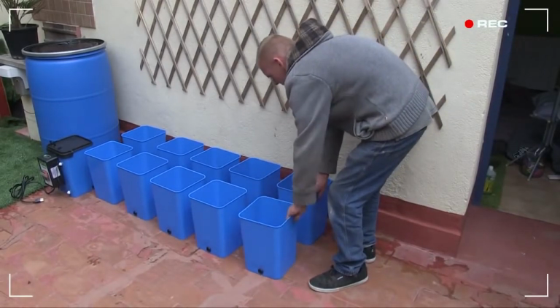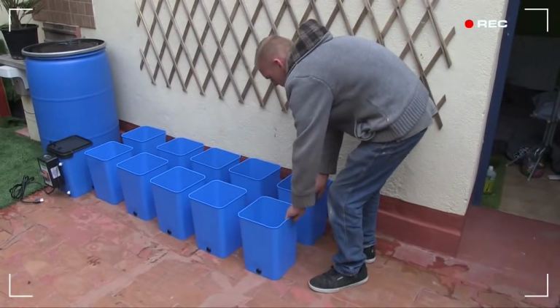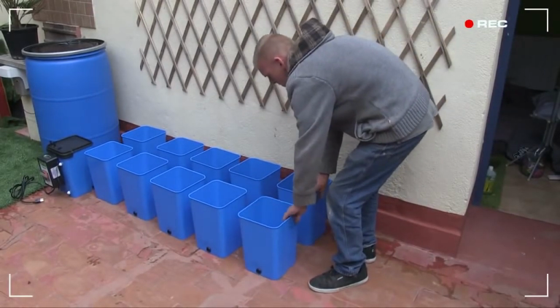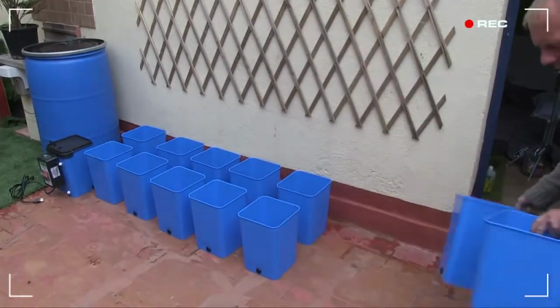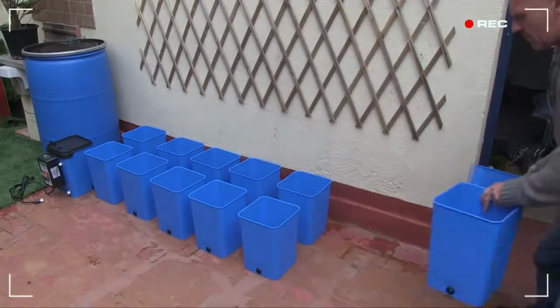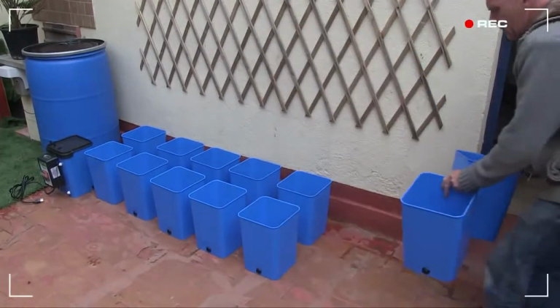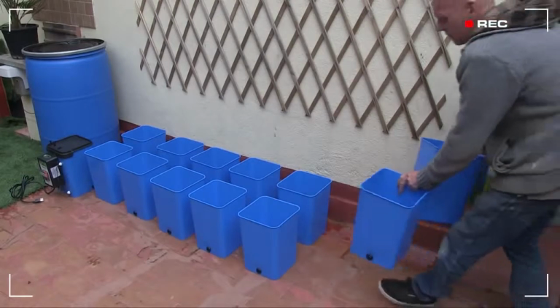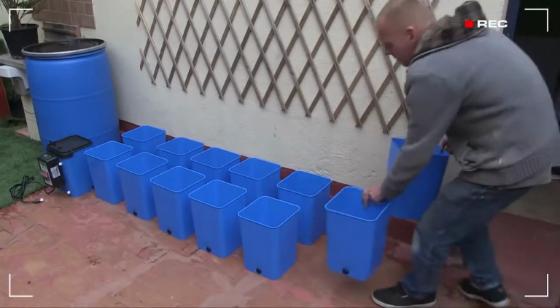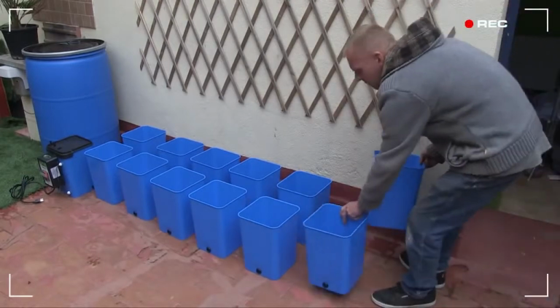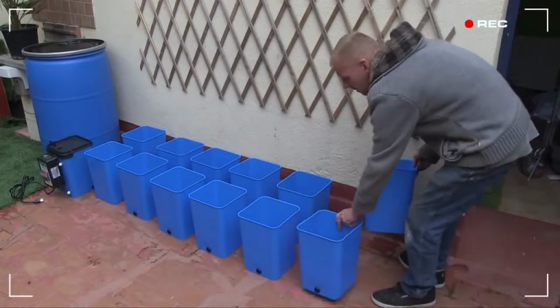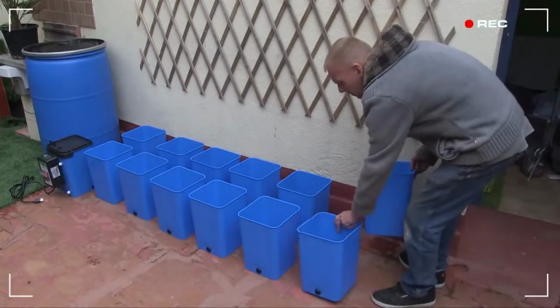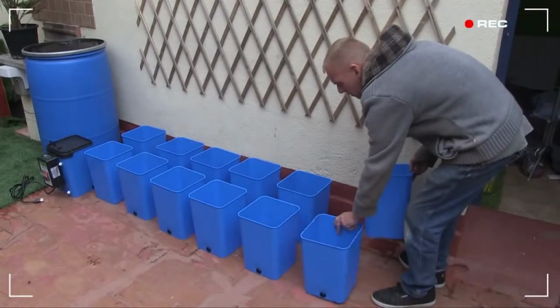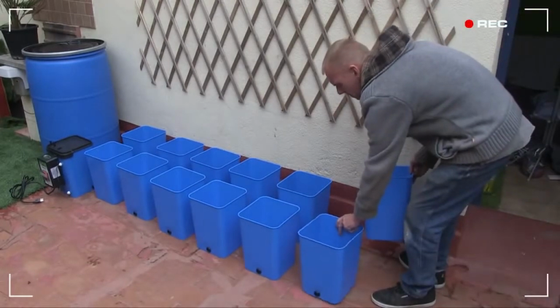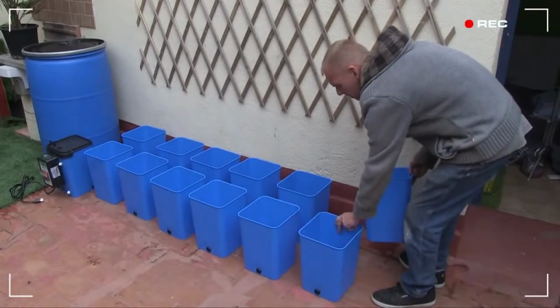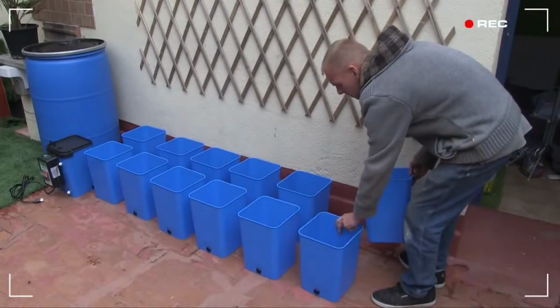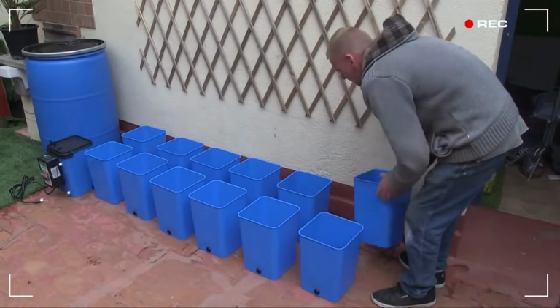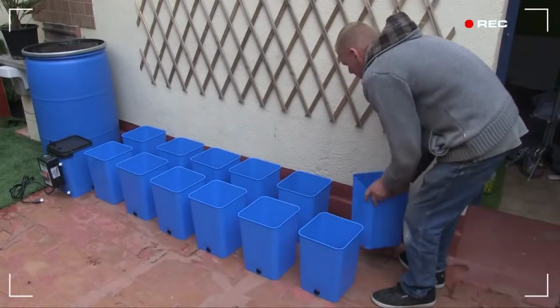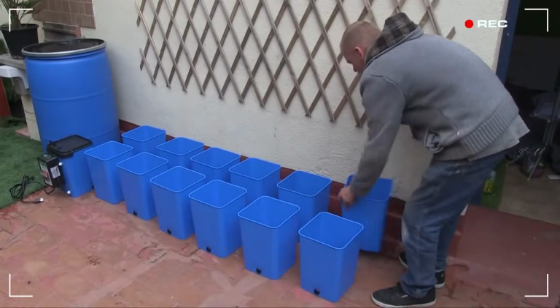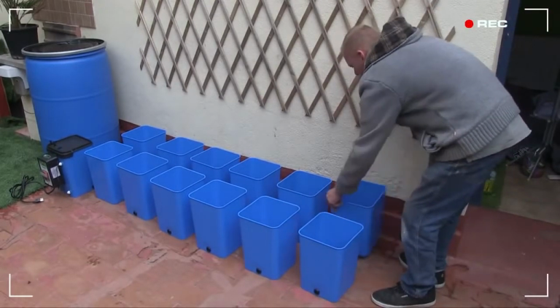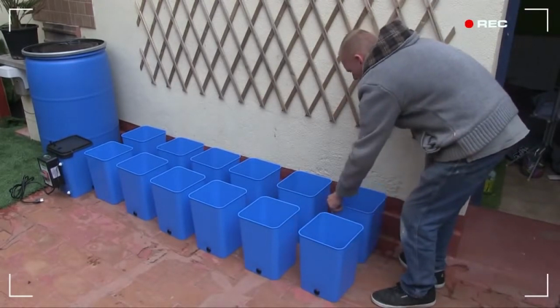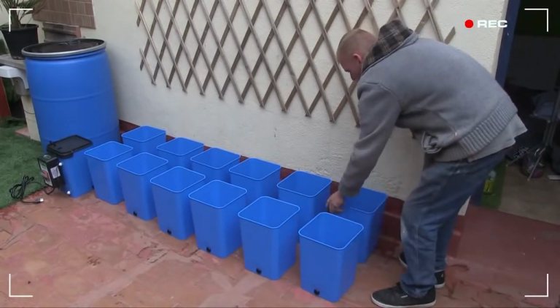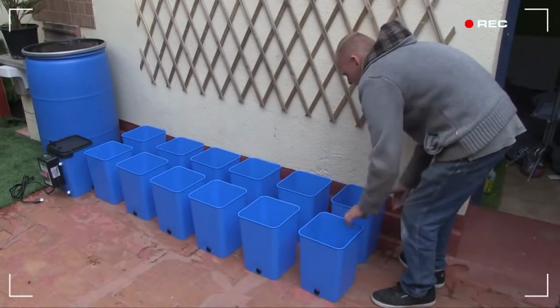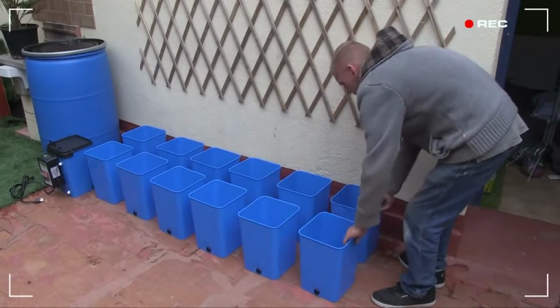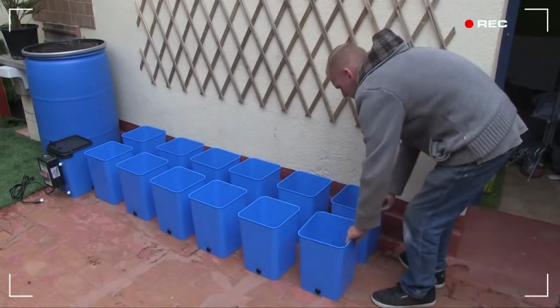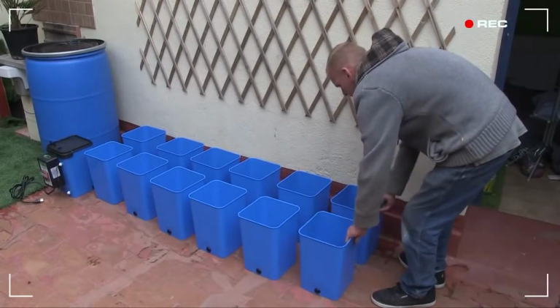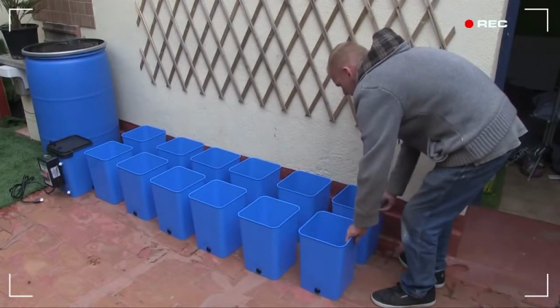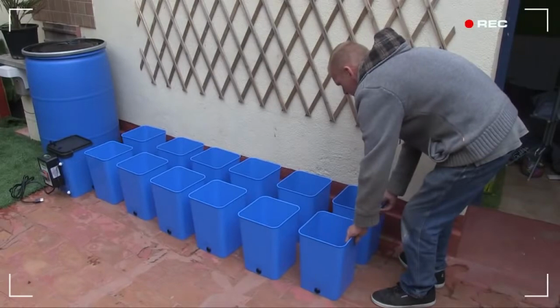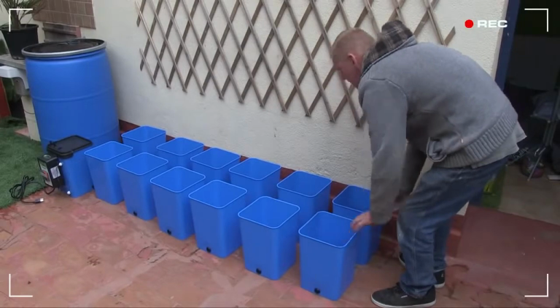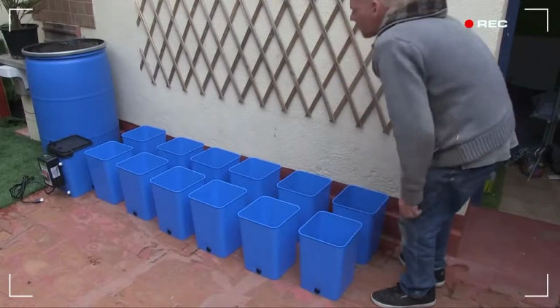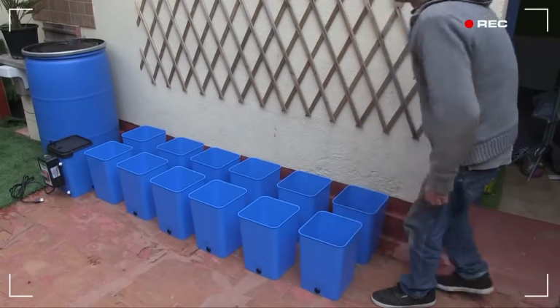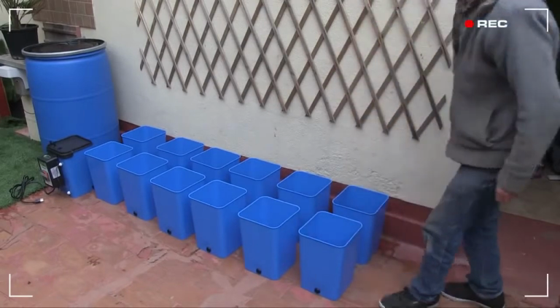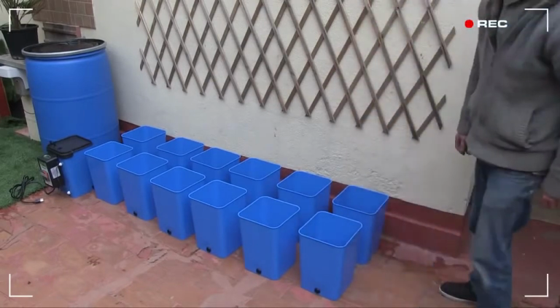Cool nights, on the other hand, will cause premature fruiting. So keep in mind that outdoor hydroponic peppers is definitely a summer sport.